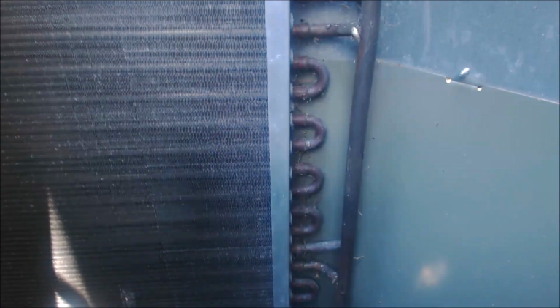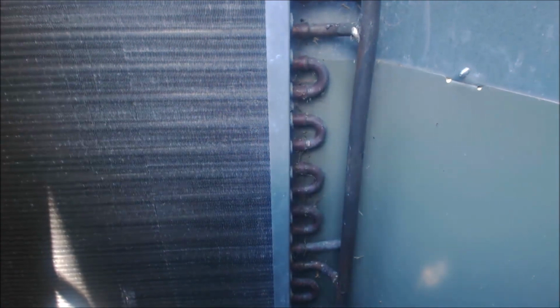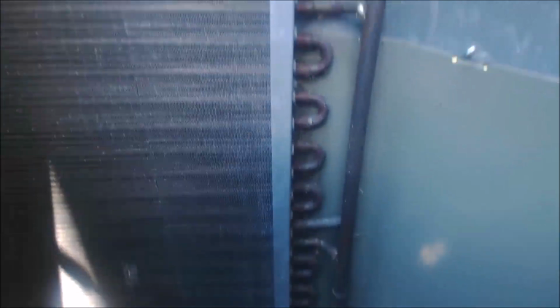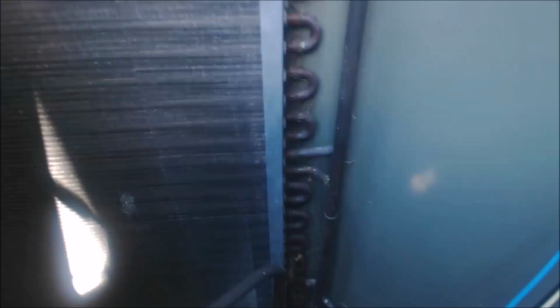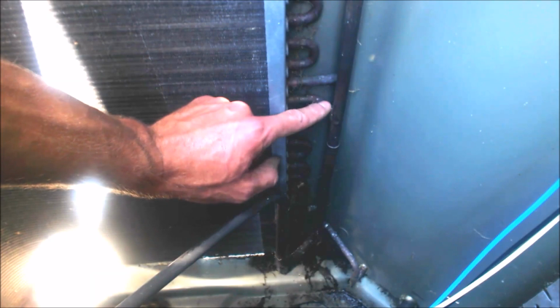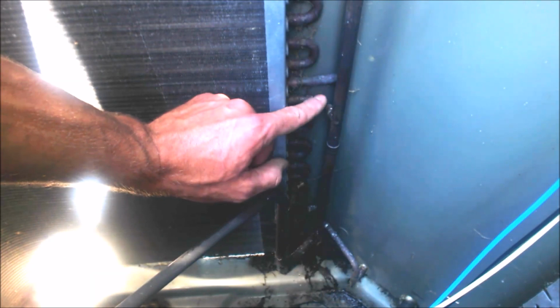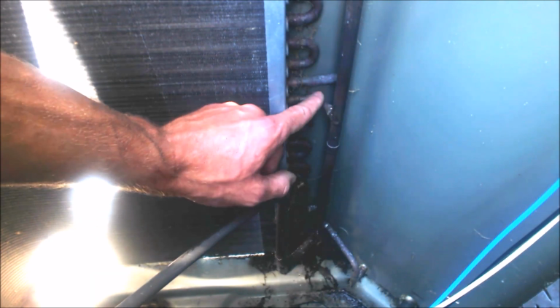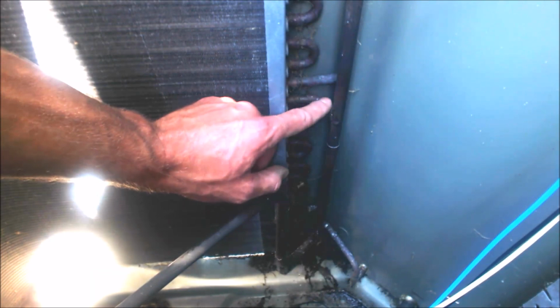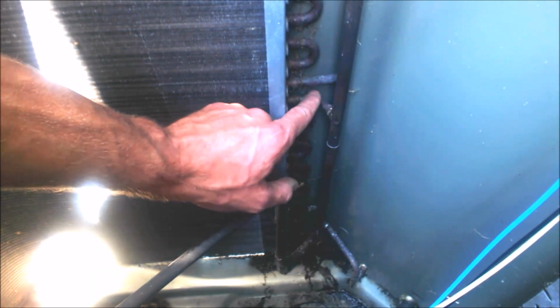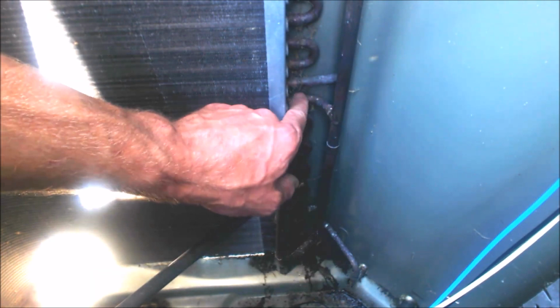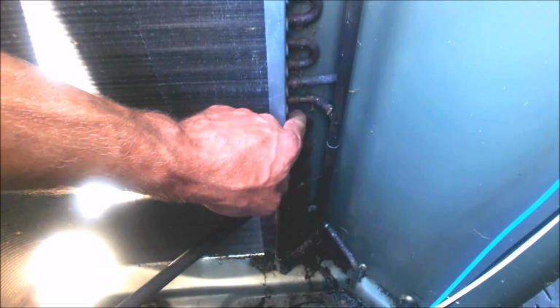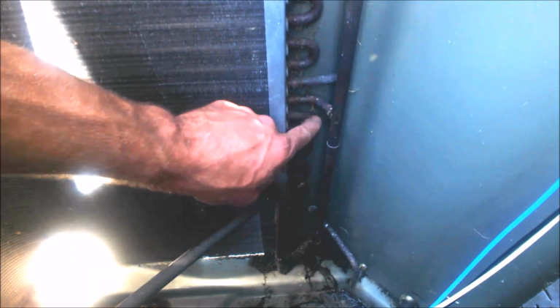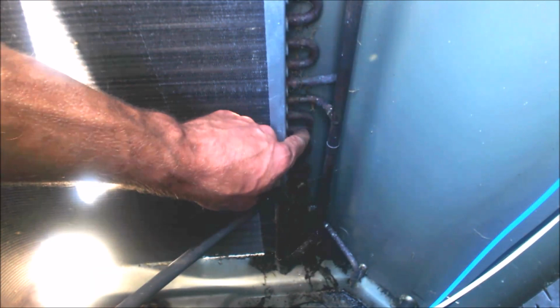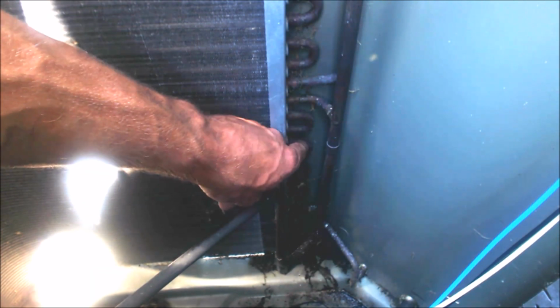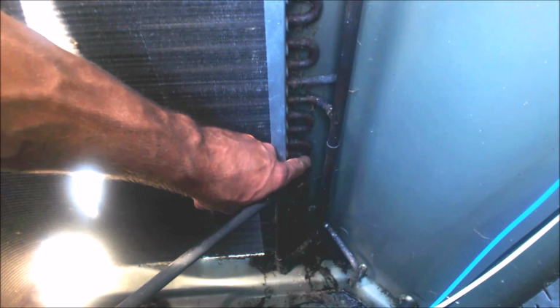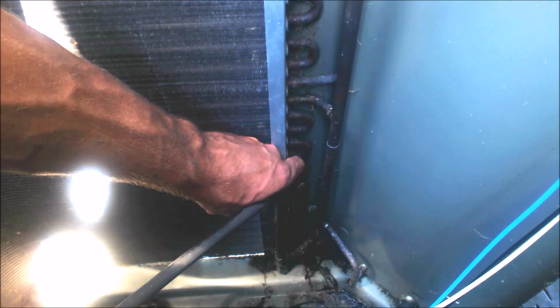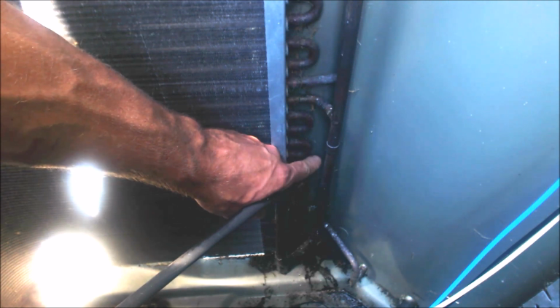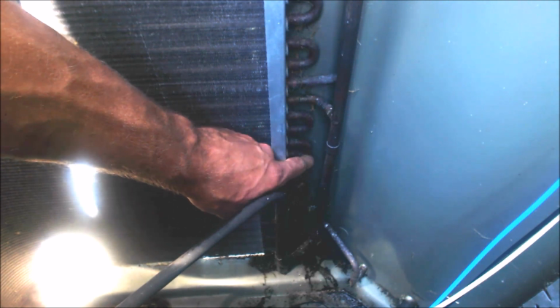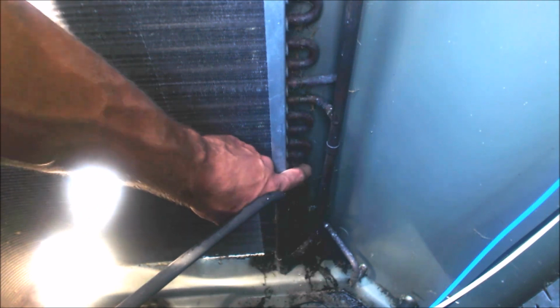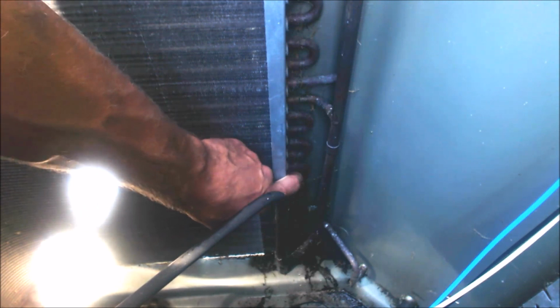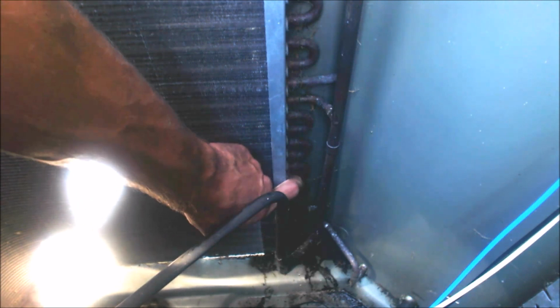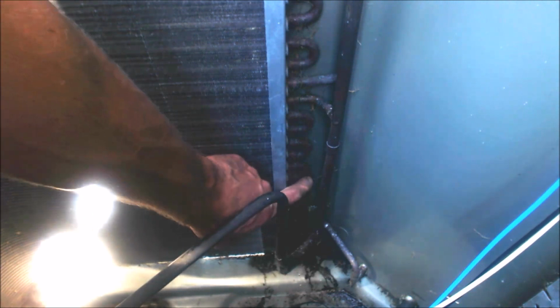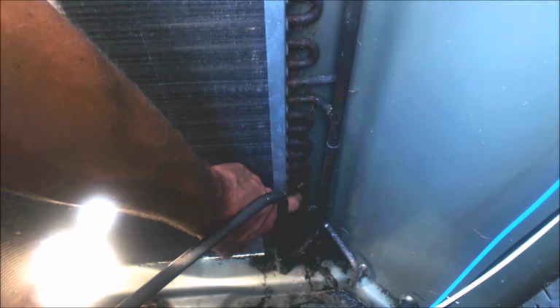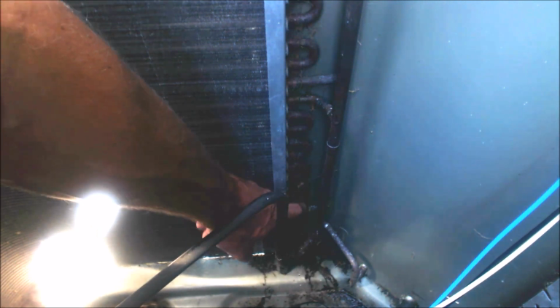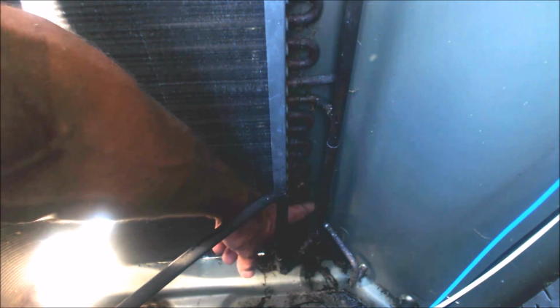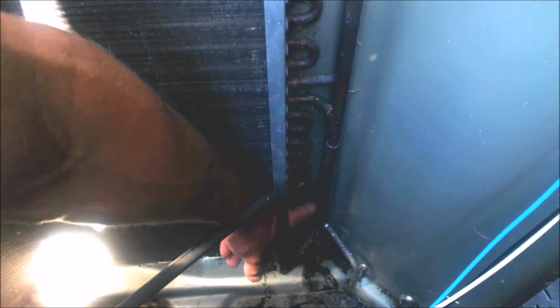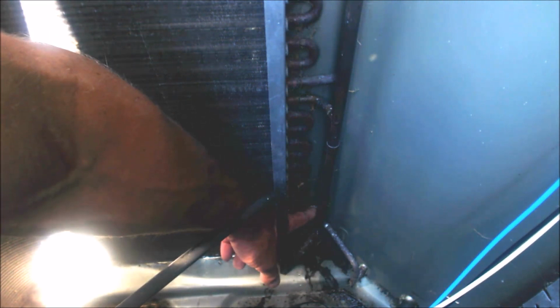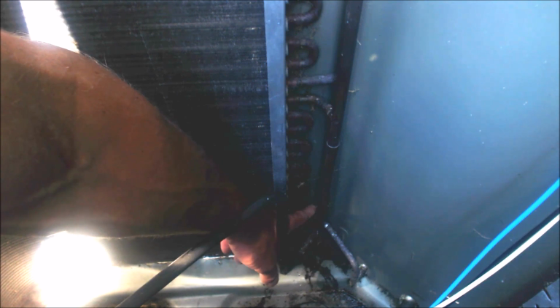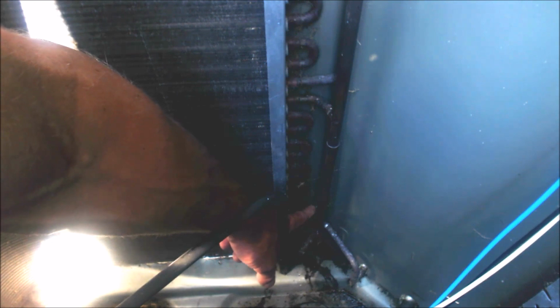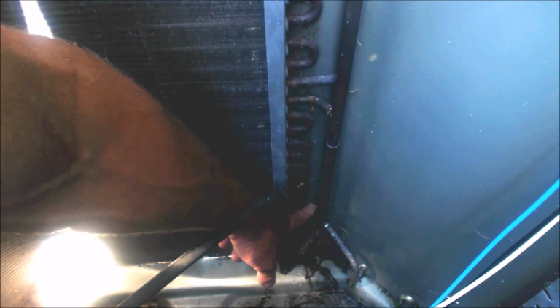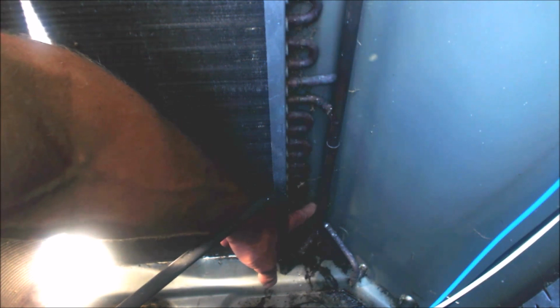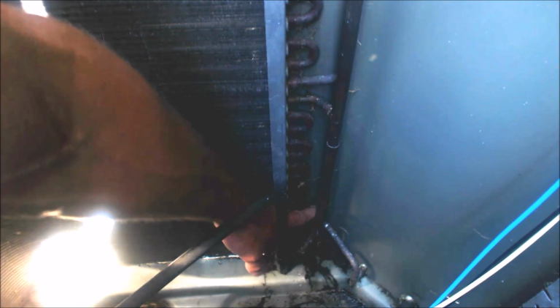Same thing down here. The high pressure, high temperature discharge gas comes into the coil here, then goes through the condenser coil, turns into a saturated state, then into a liquid state, and then exits going to the service valve.